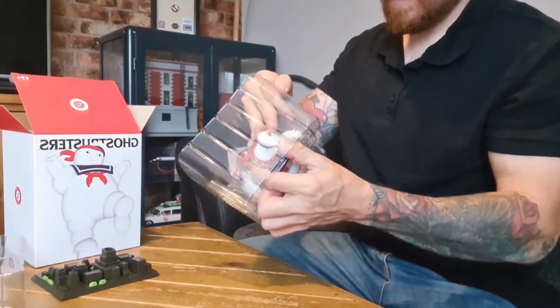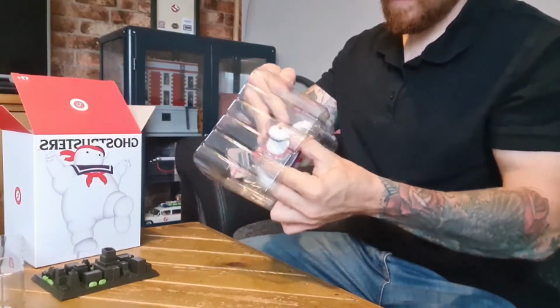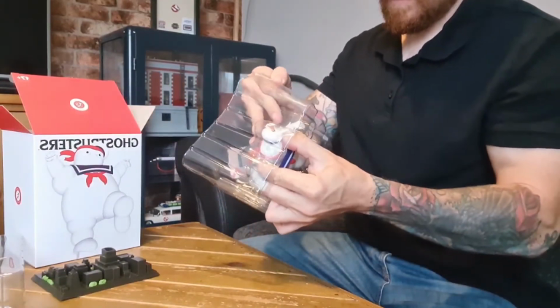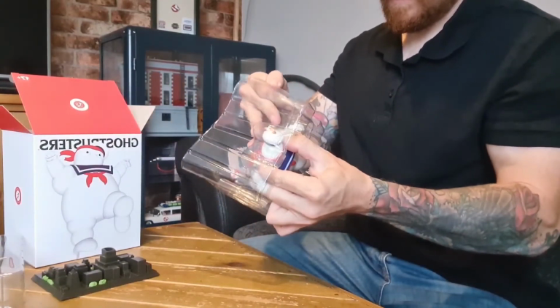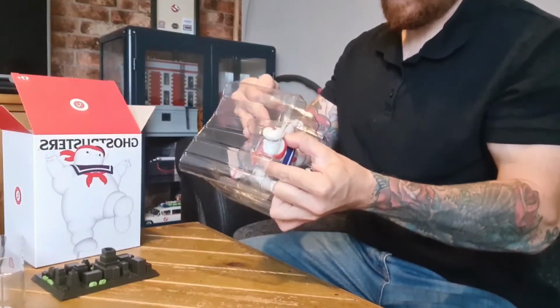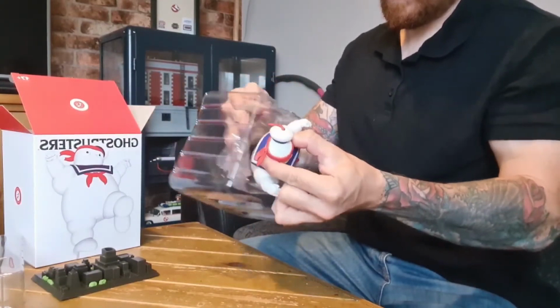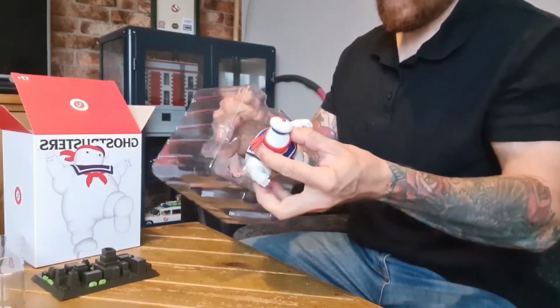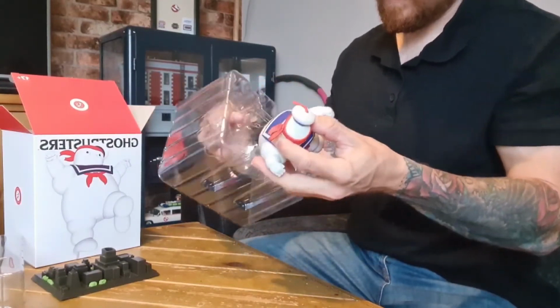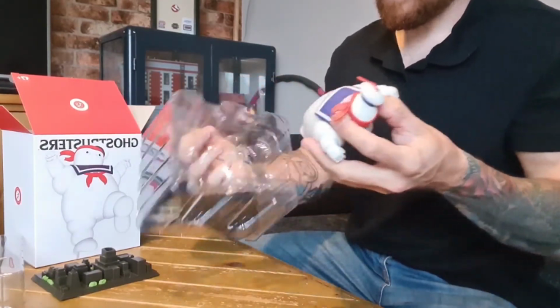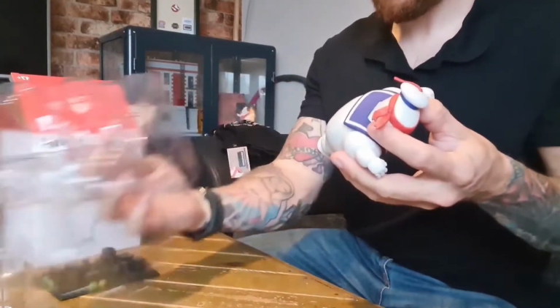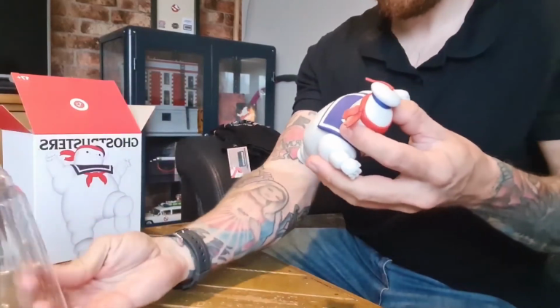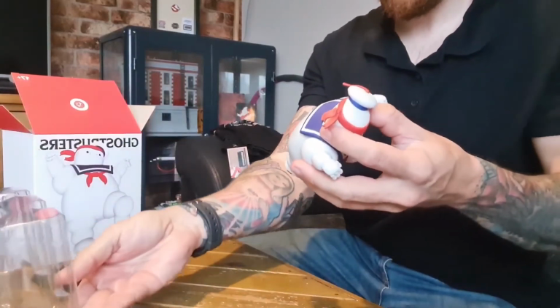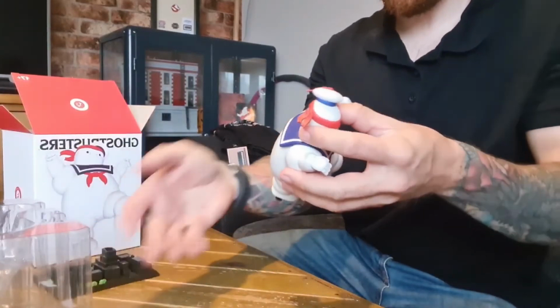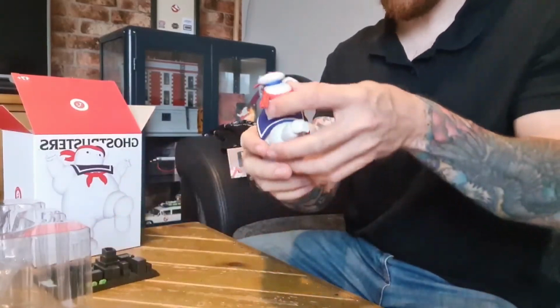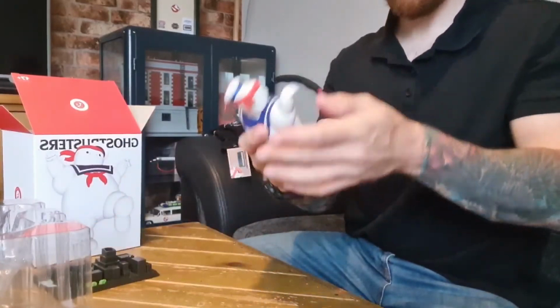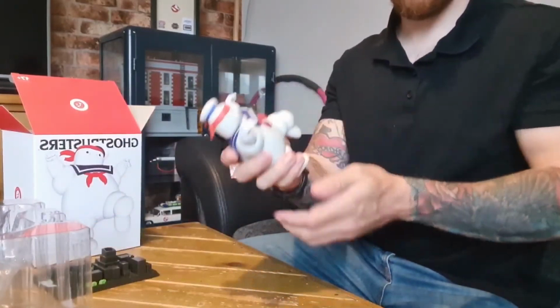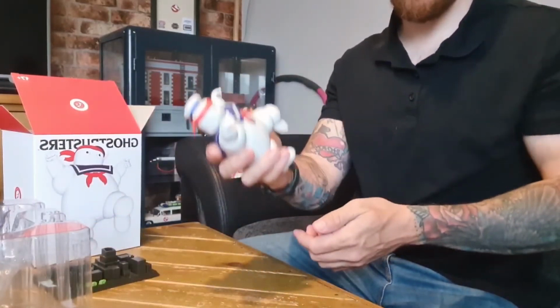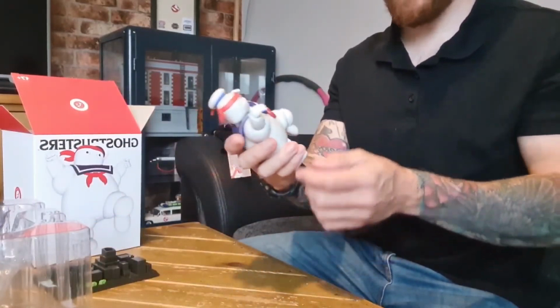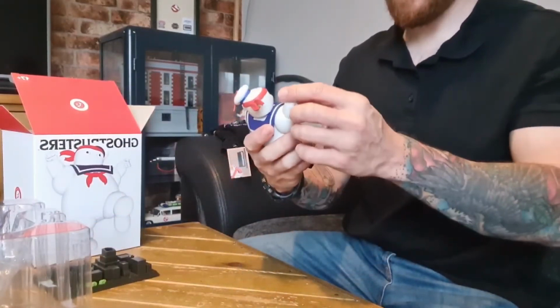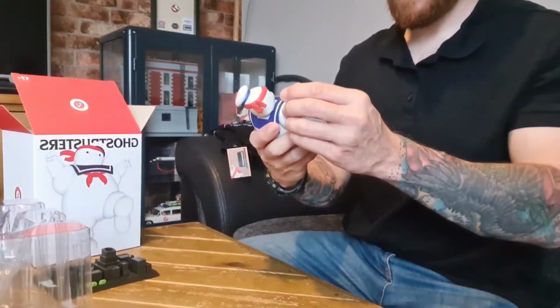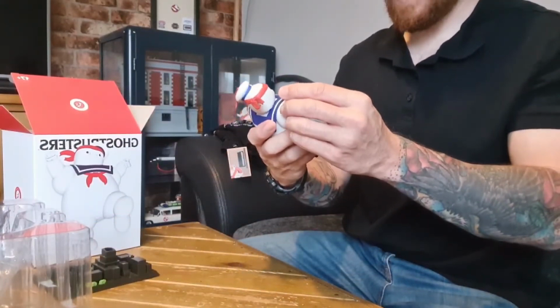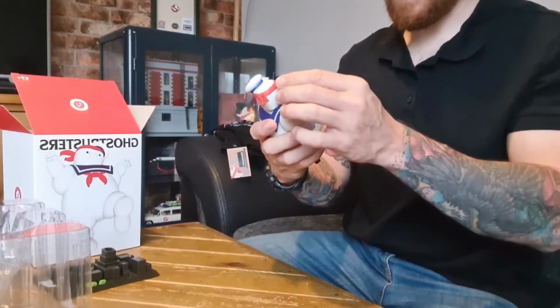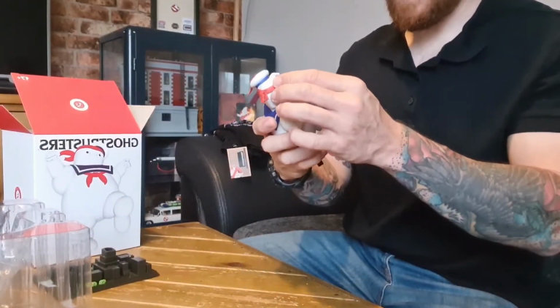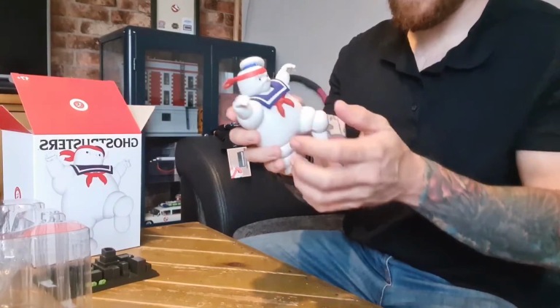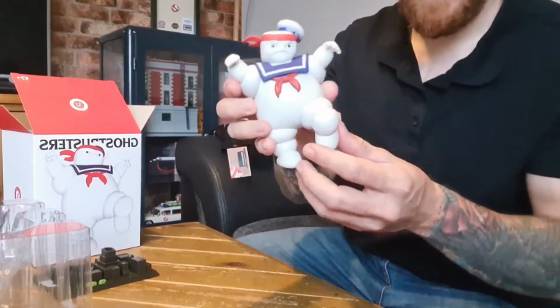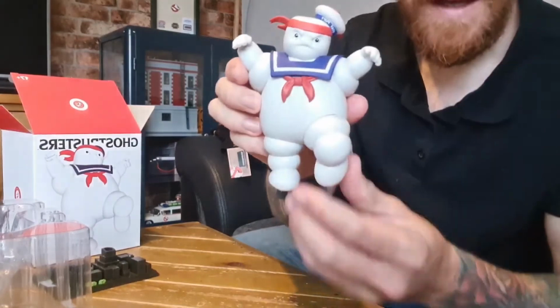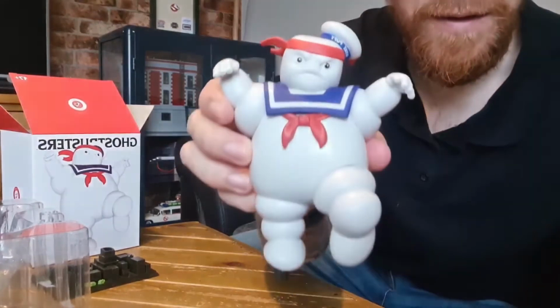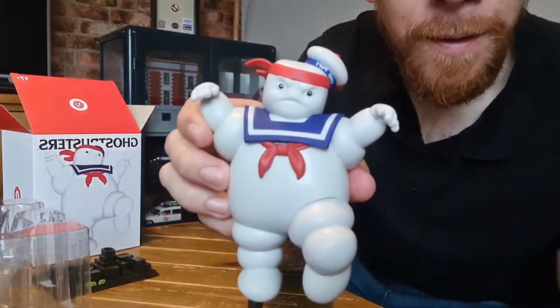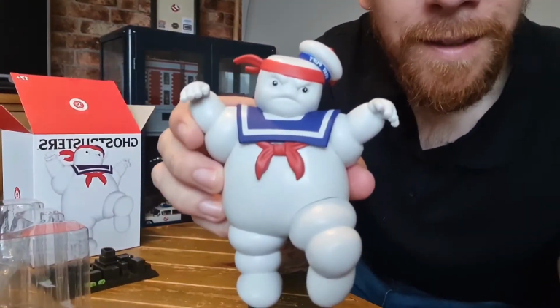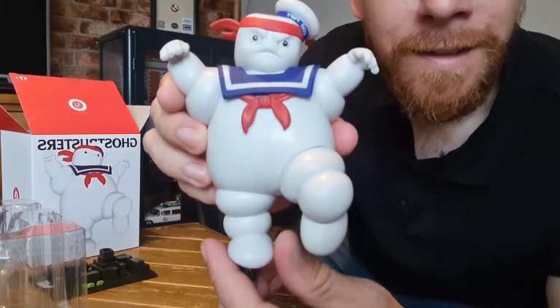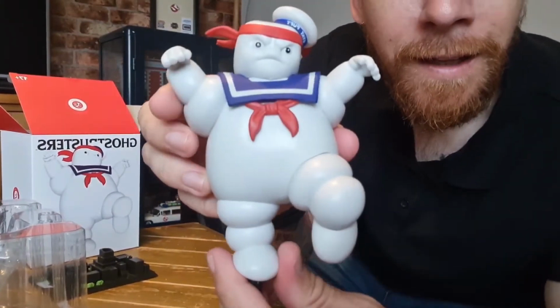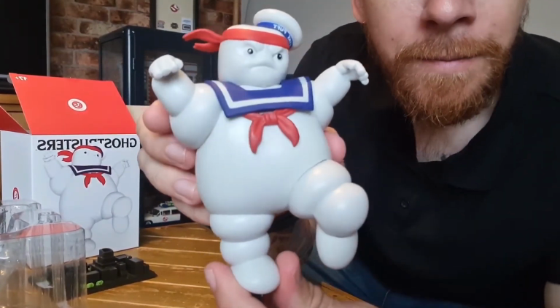I was basically buying the Stay Puff as the main item and getting the t-shirt free. And now, whilst looking on Zavi, you can only get the t-shirt — you can't get the Stay Puff anymore. But there he is!